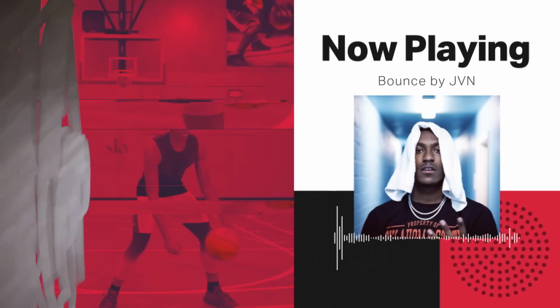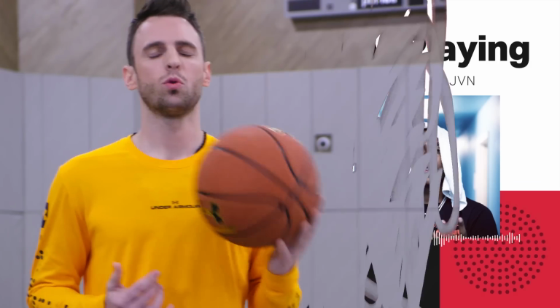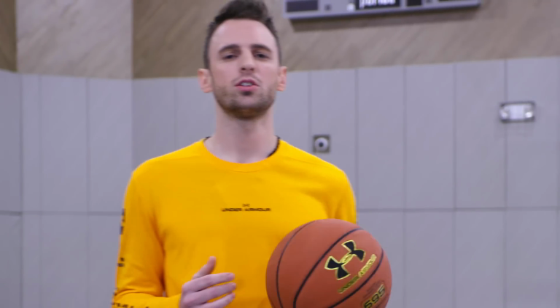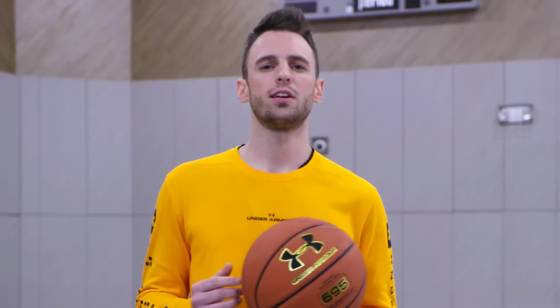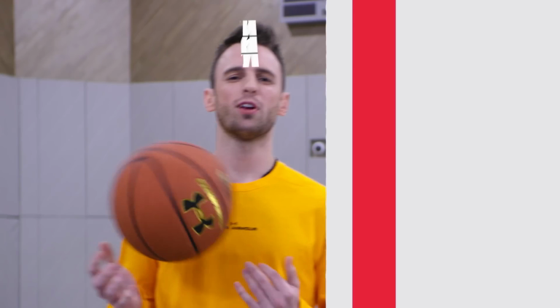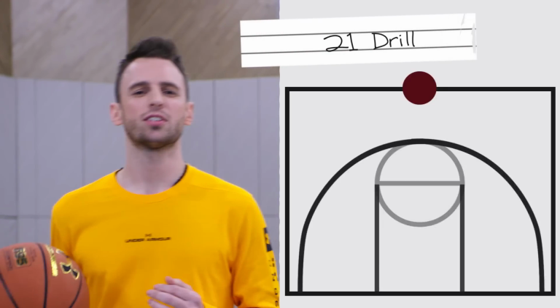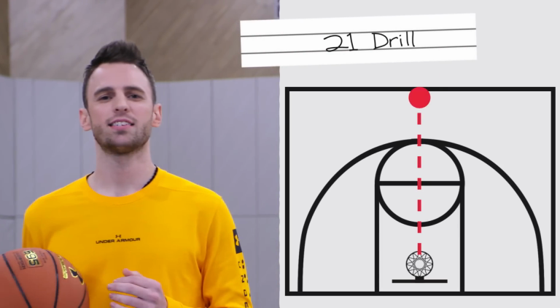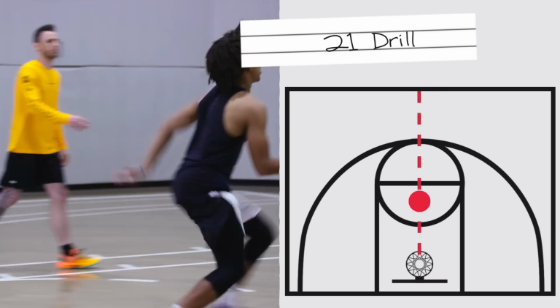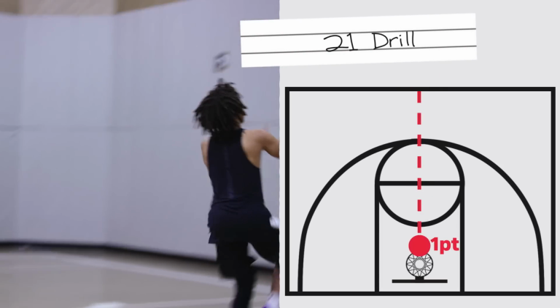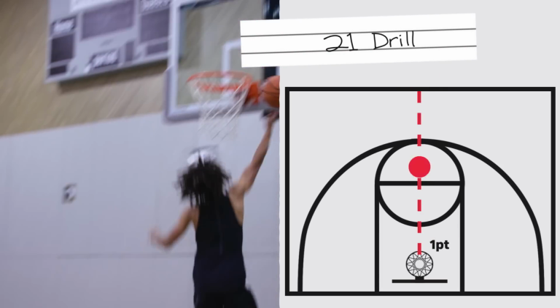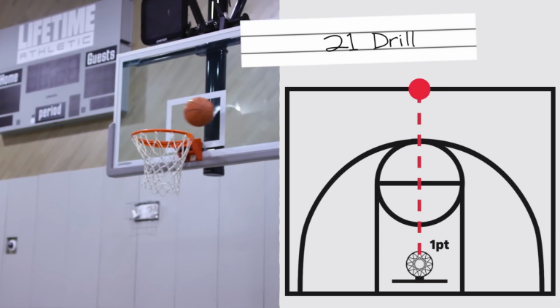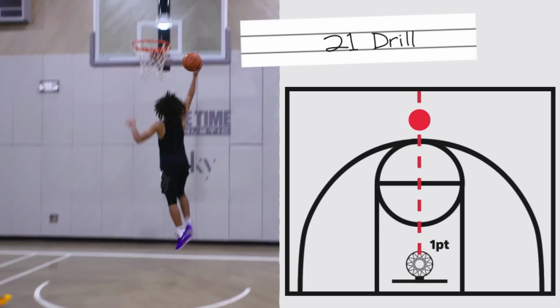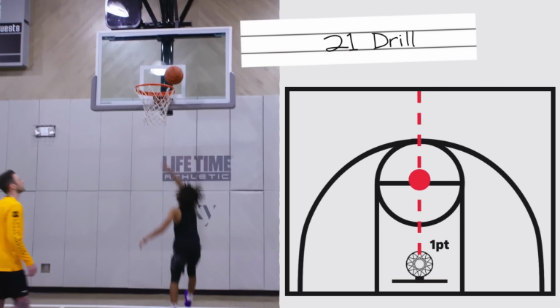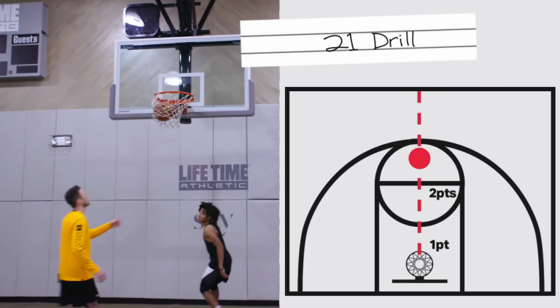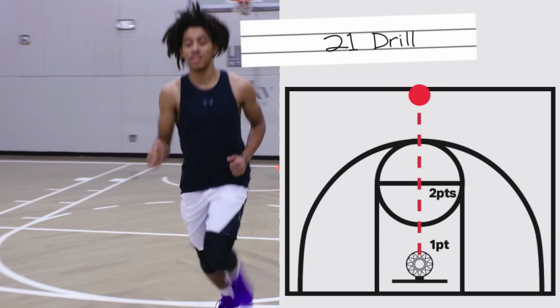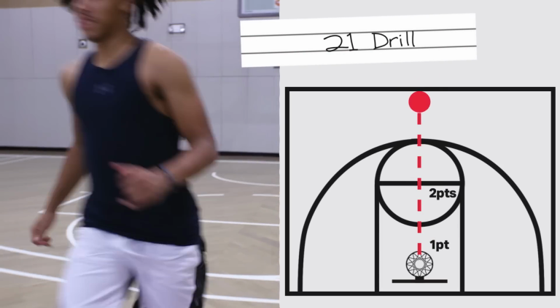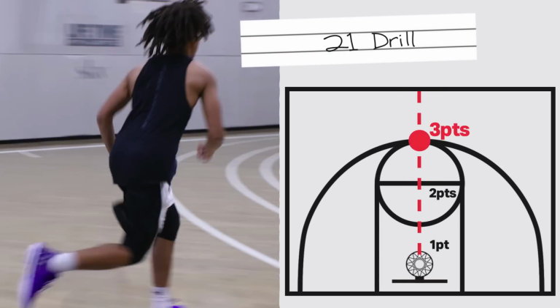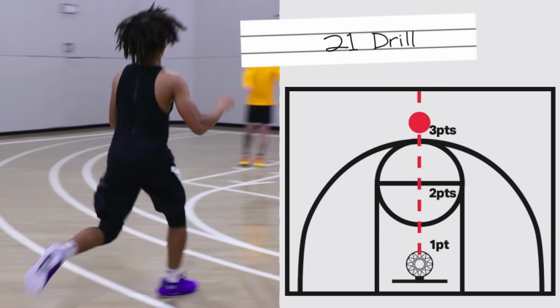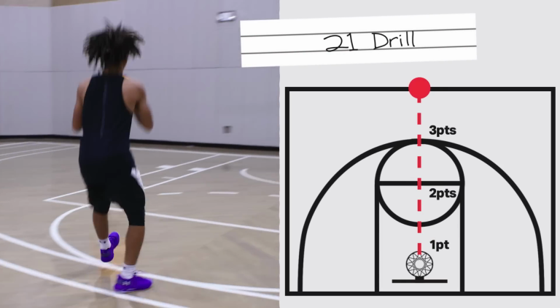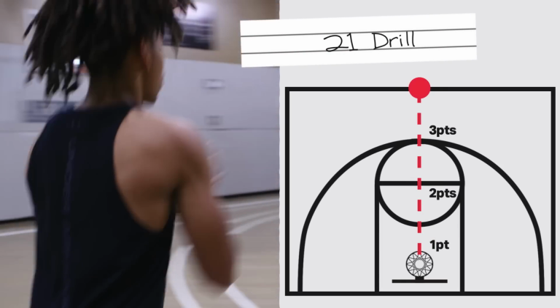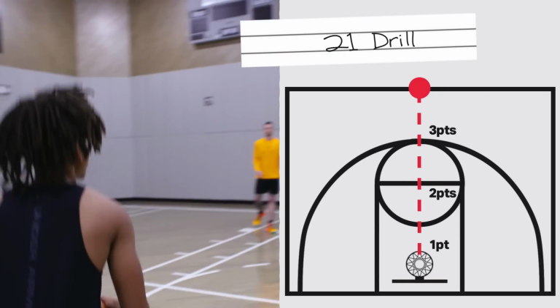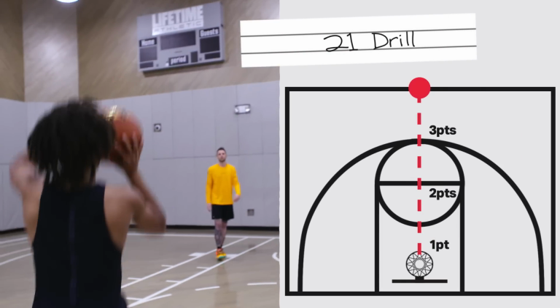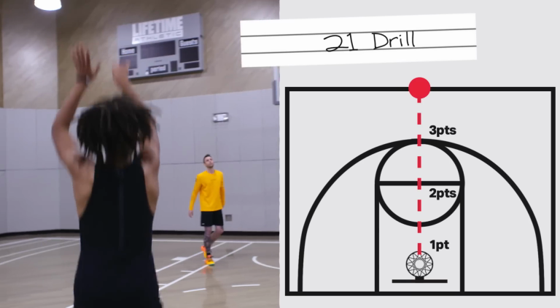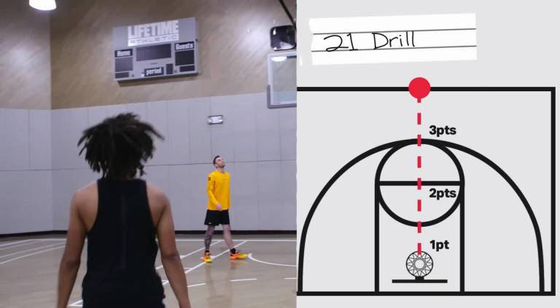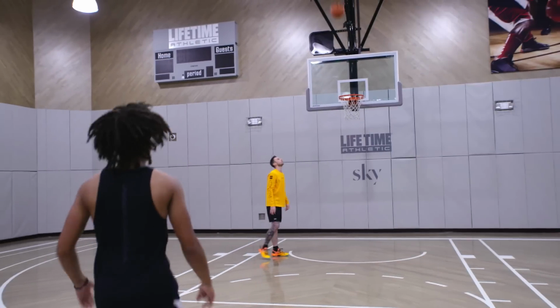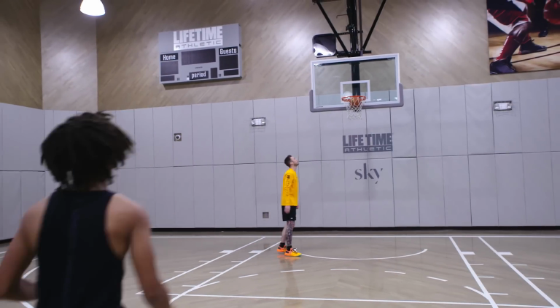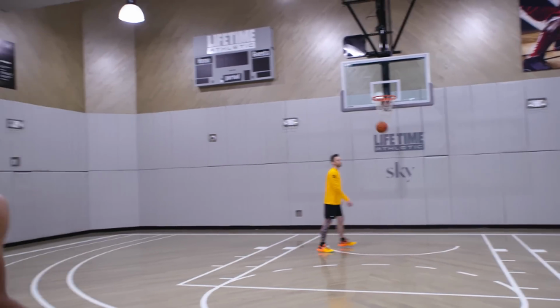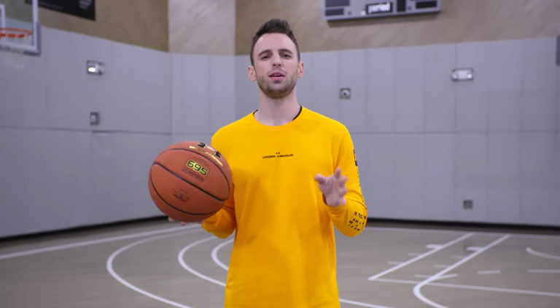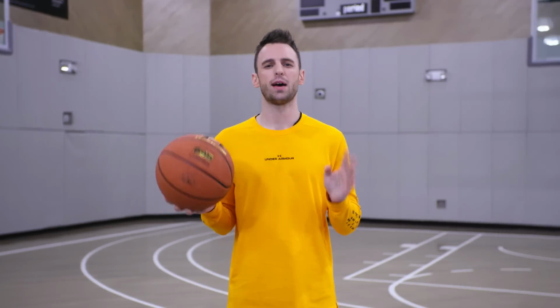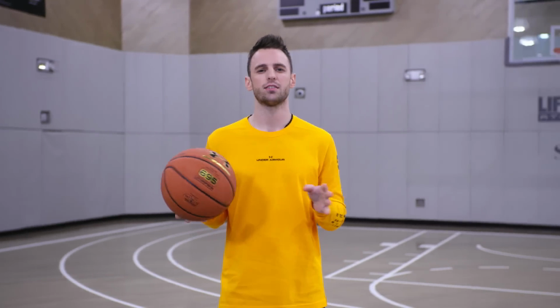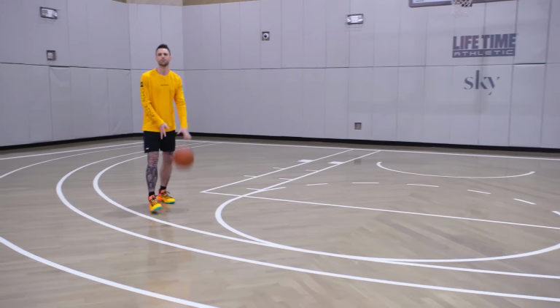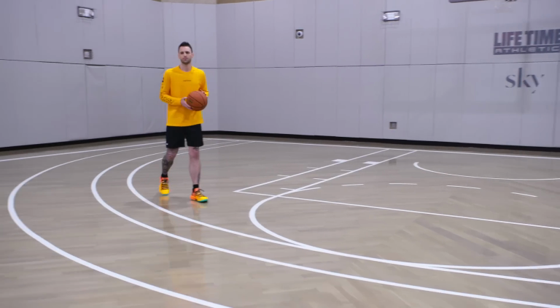The 21 drill is a great exercise to see how fast you can put up 21 points. To complete the drill you have to be consistent and mentally tough. Look at every rep as your chance to be your best. Let's get this started.